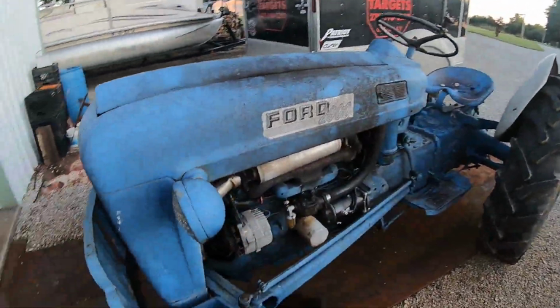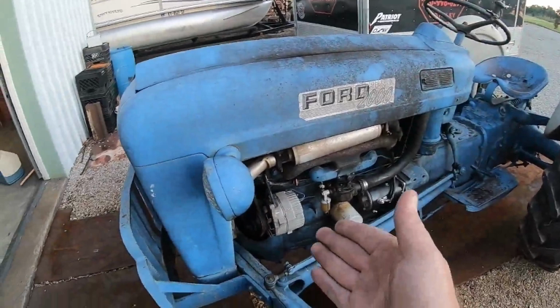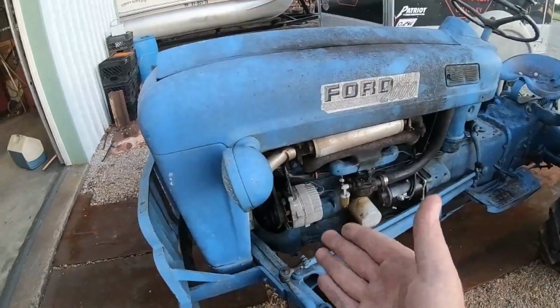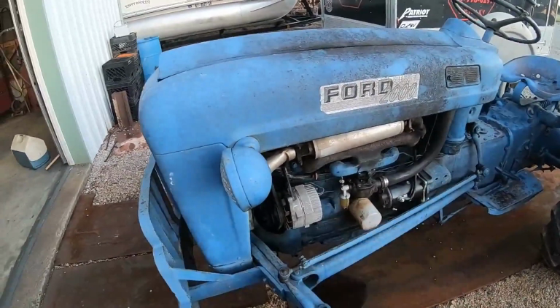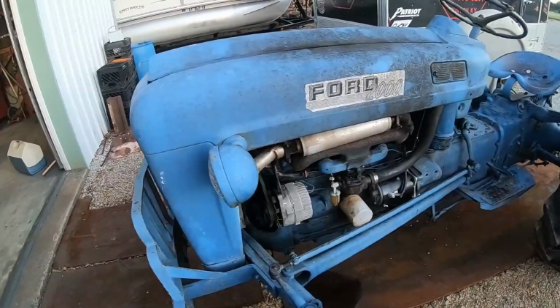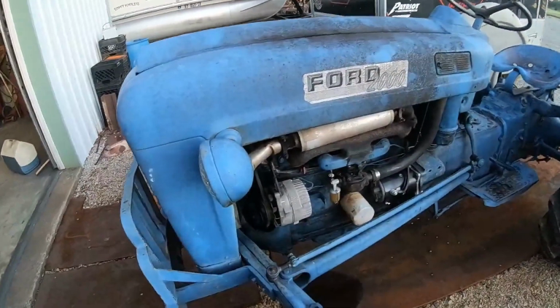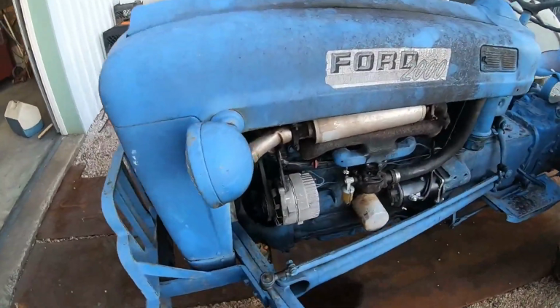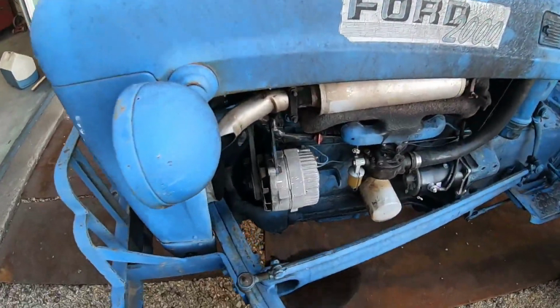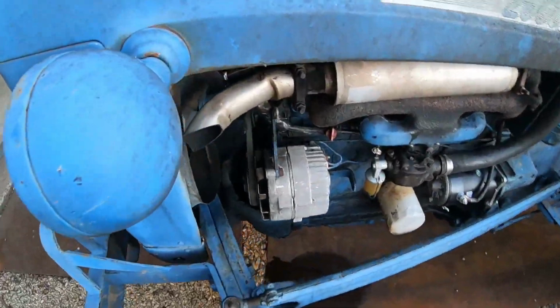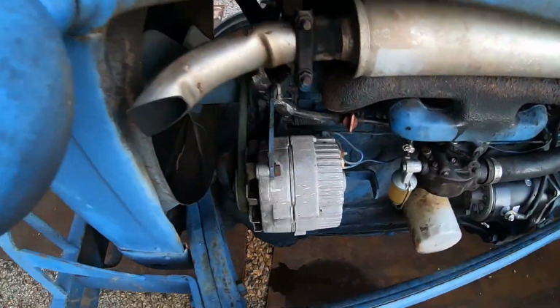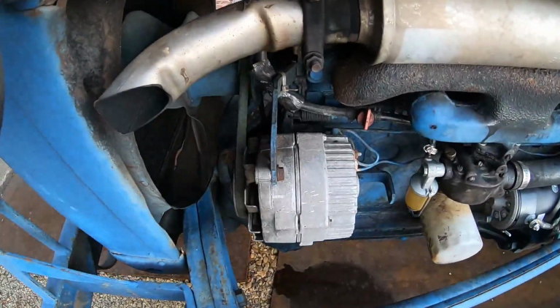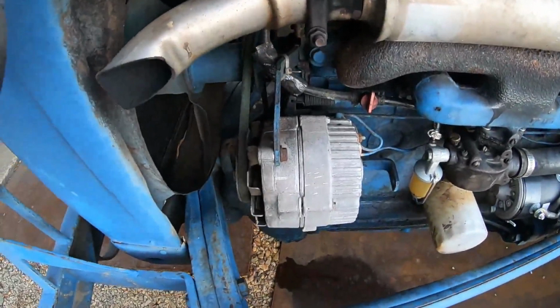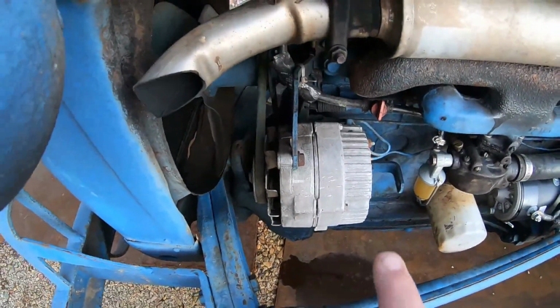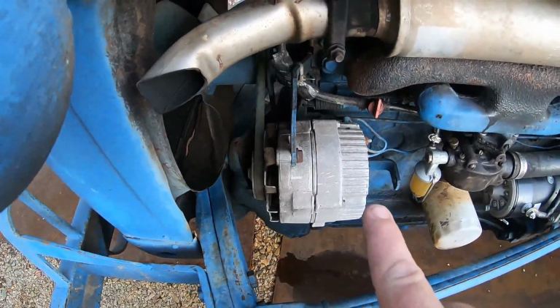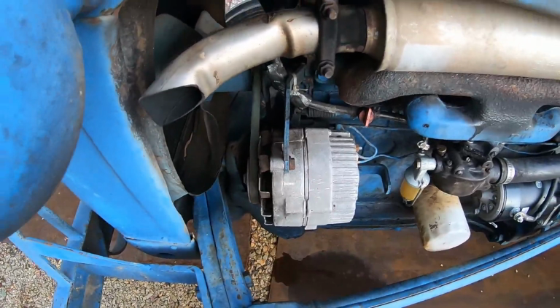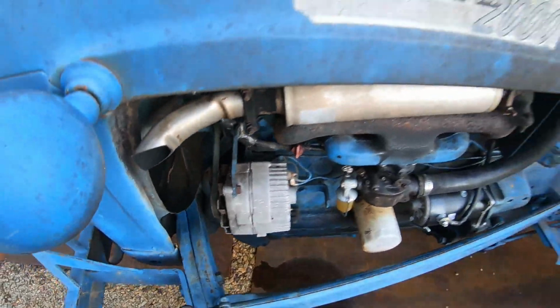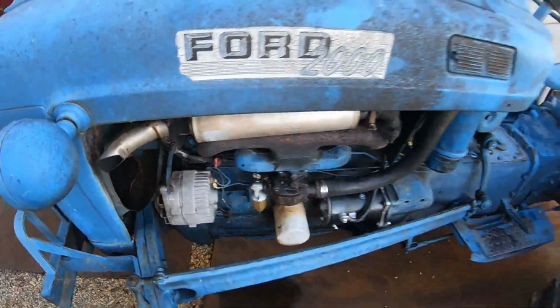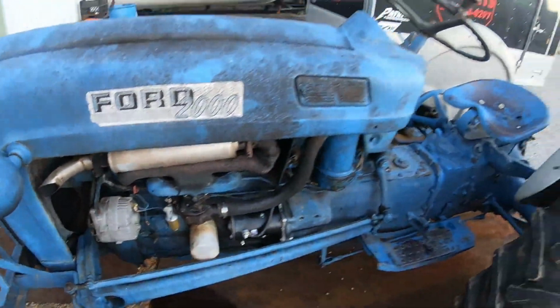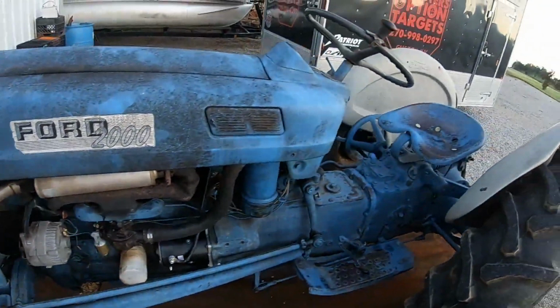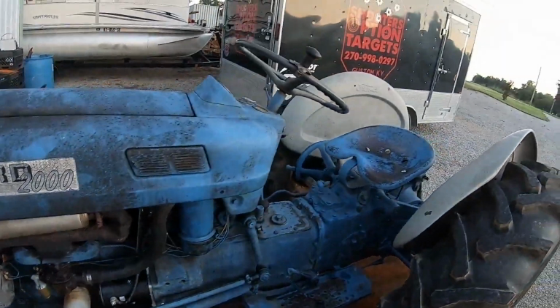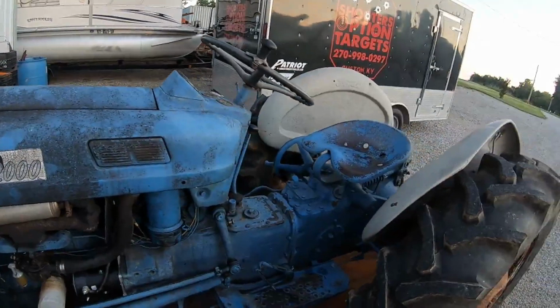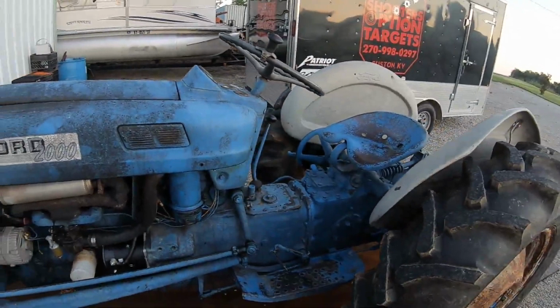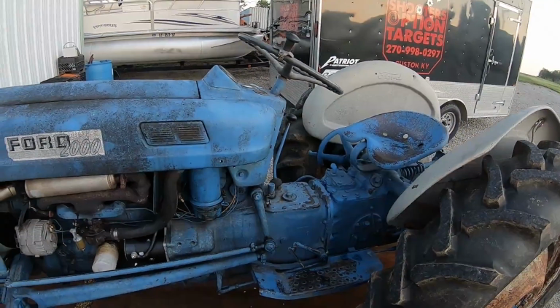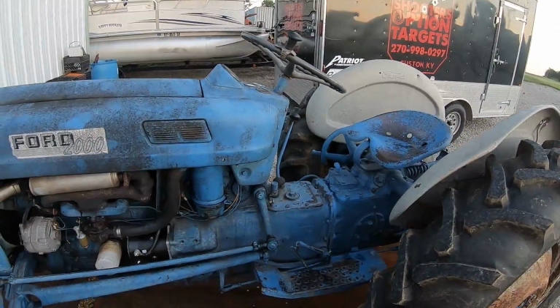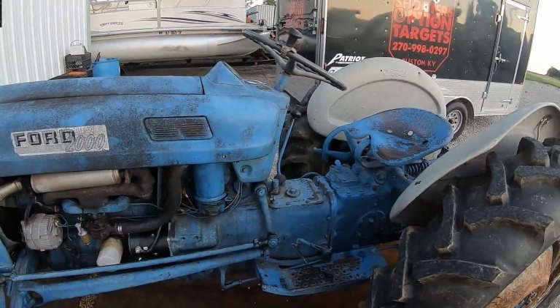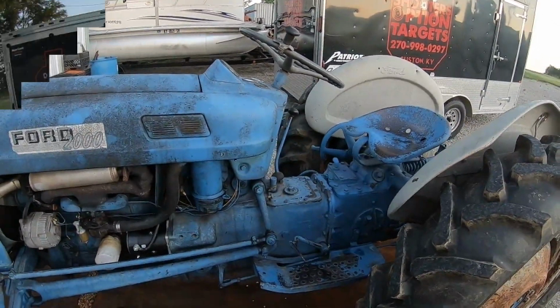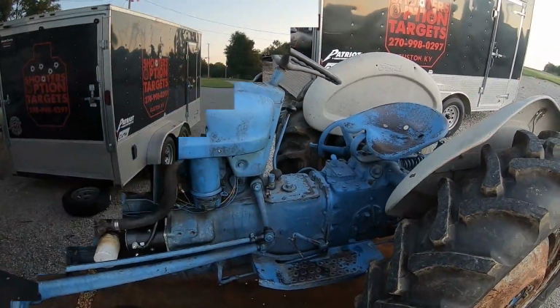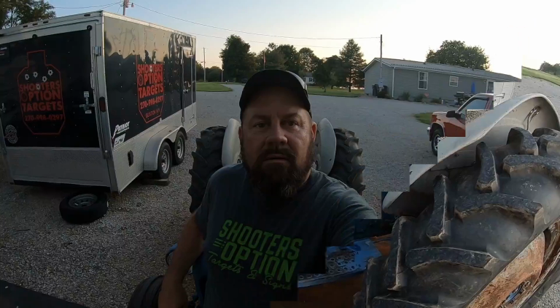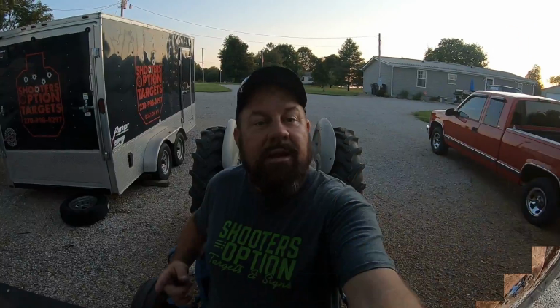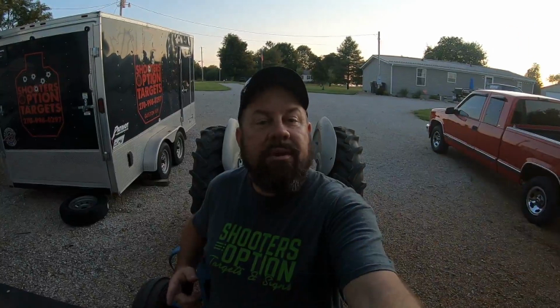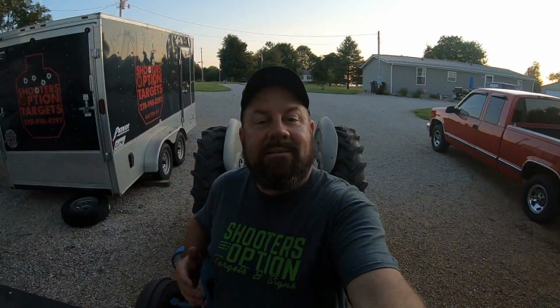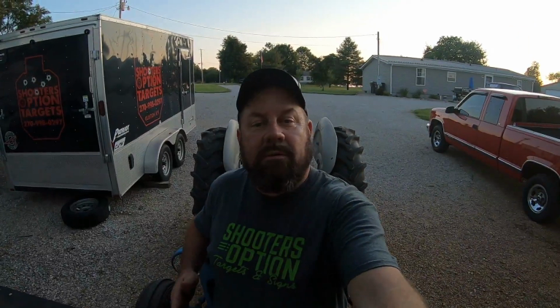12-volt system on it, a good Chevrolet alternator. See, Chevrolet was good for something - they made a daggone good alternator. Gotta get the oil changed up in it, gotta see what happens.